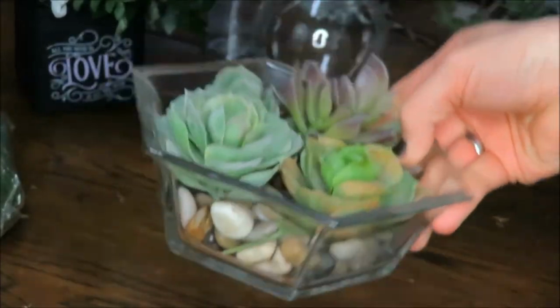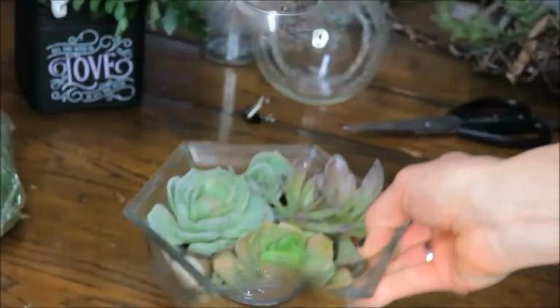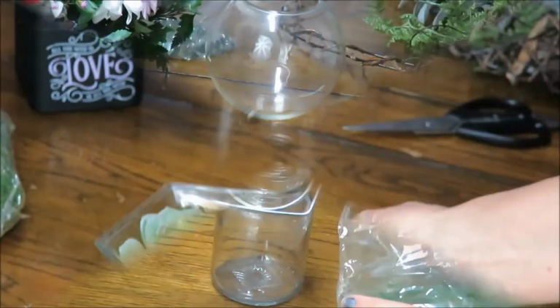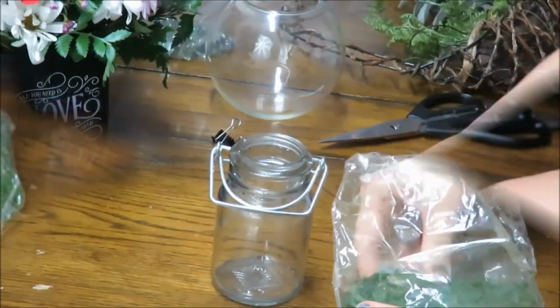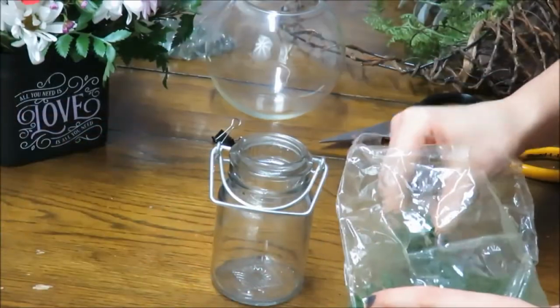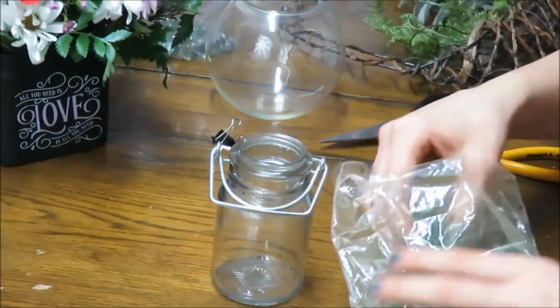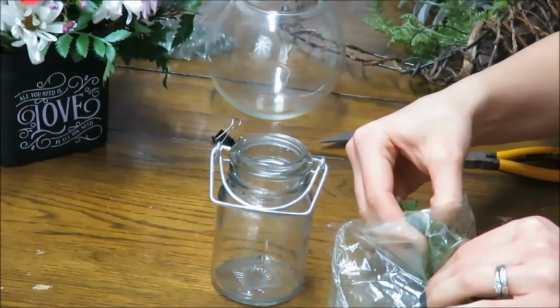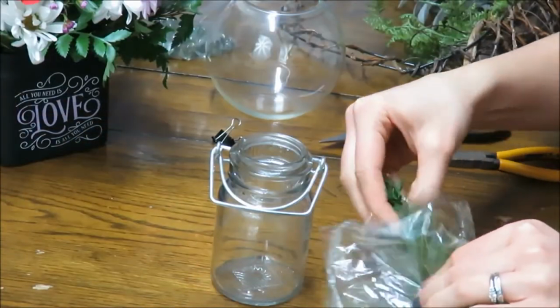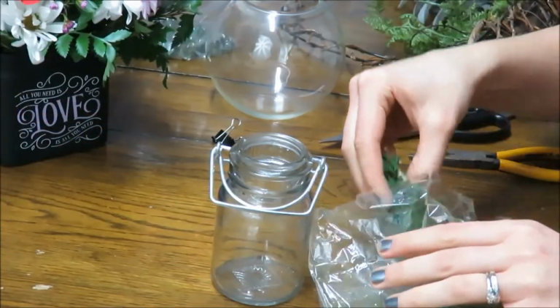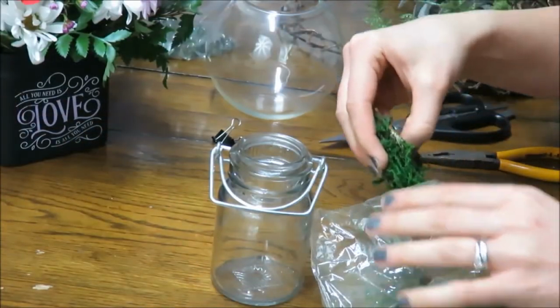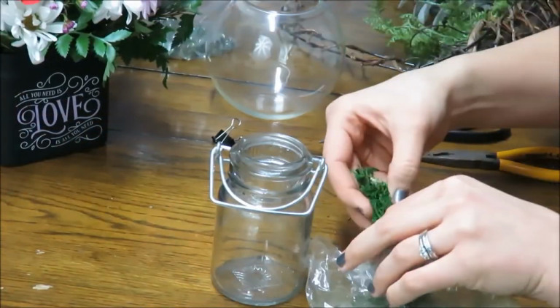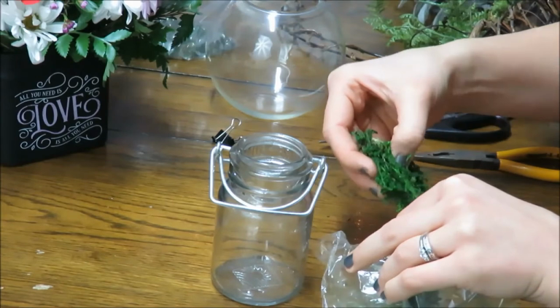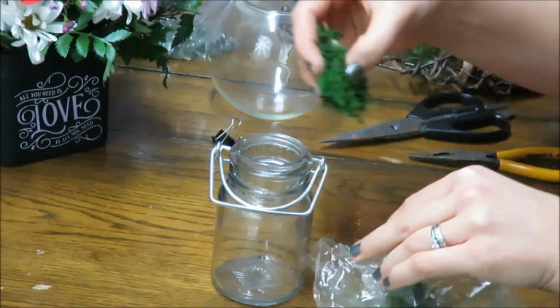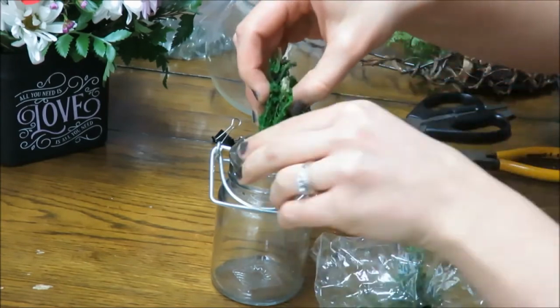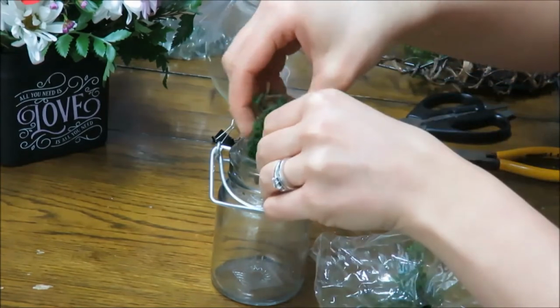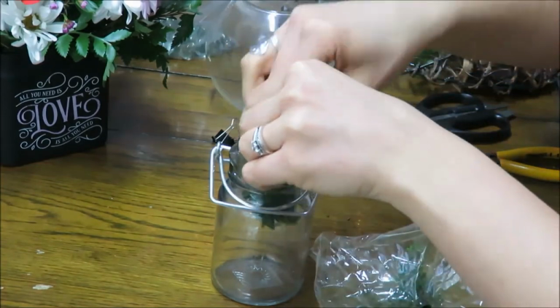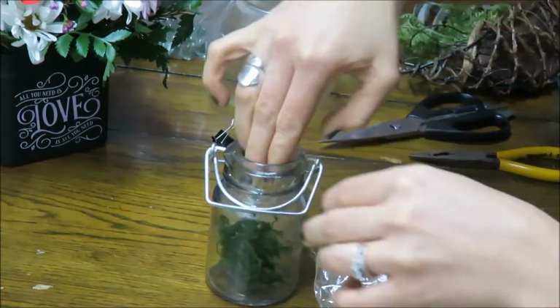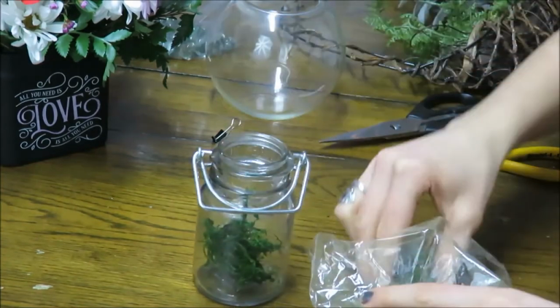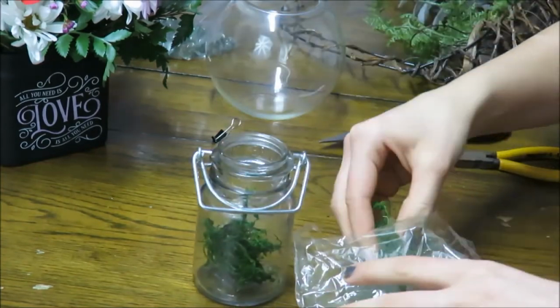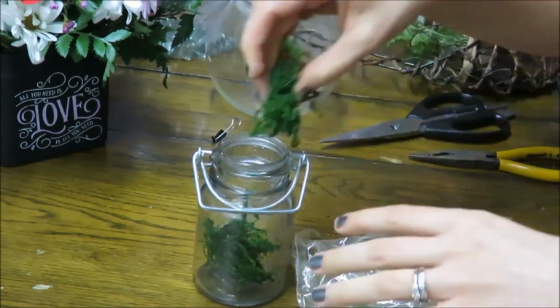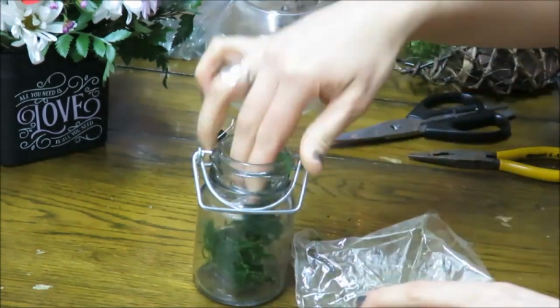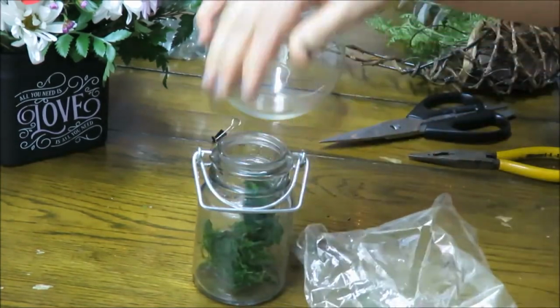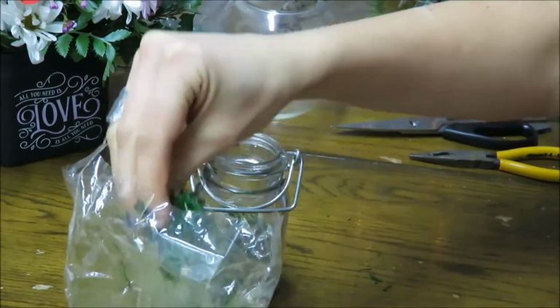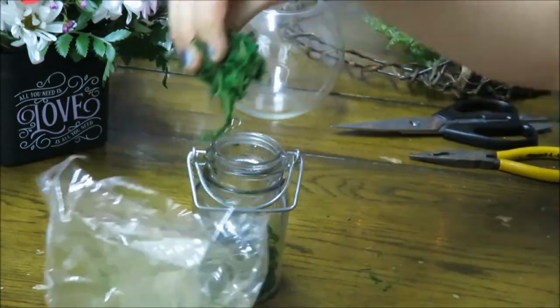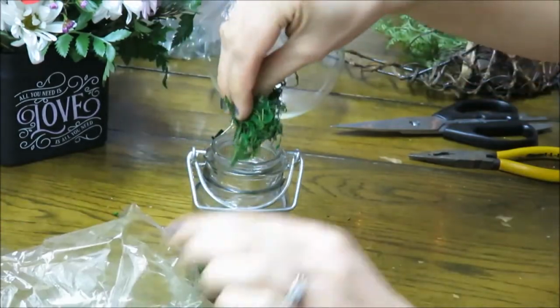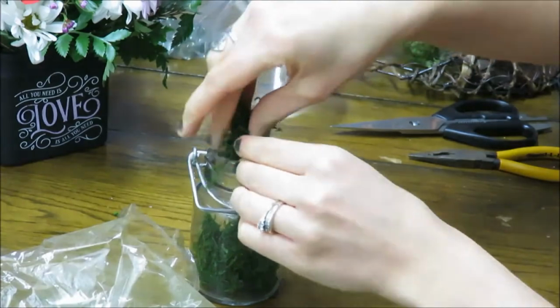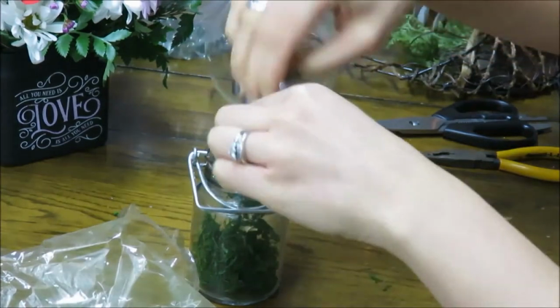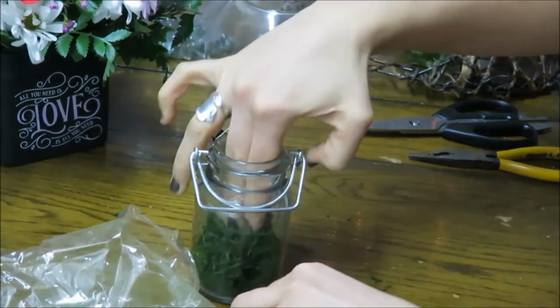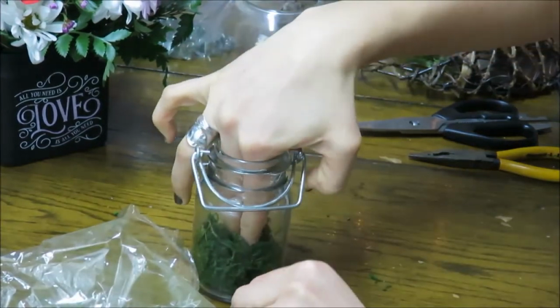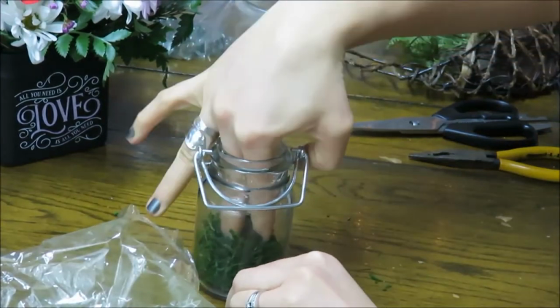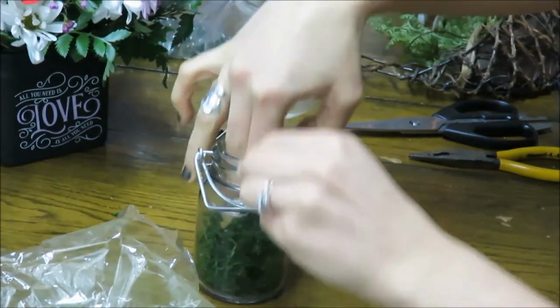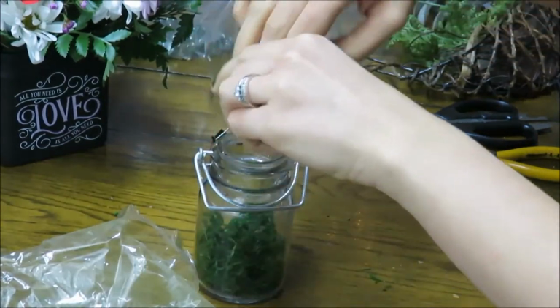I got this jar for 50 cents from a thrift store, and then I used some of my Dollar Tree moss and just one succulent. I love the simplicity of it and just how cute it looks in that little jar.